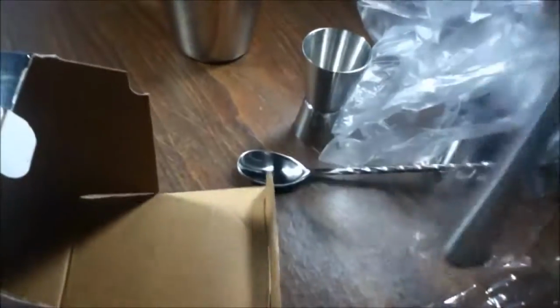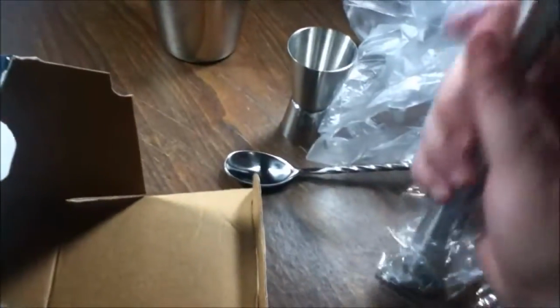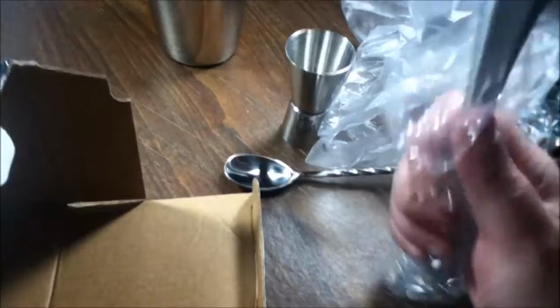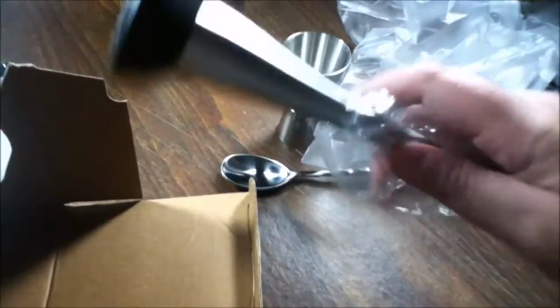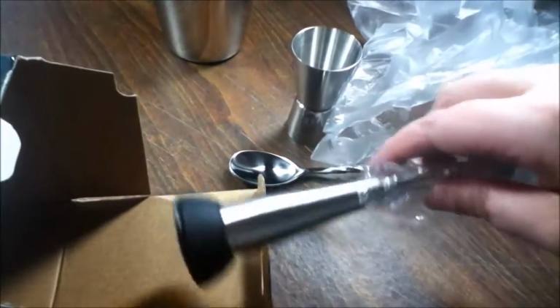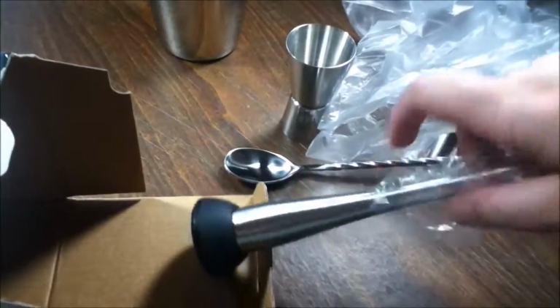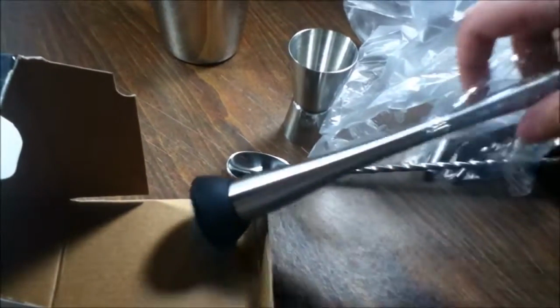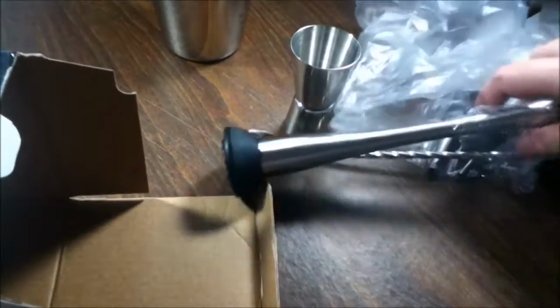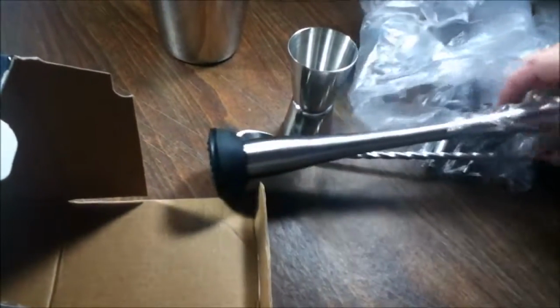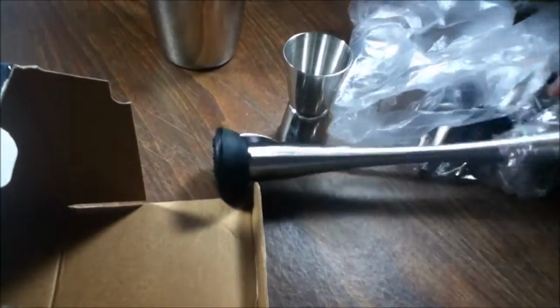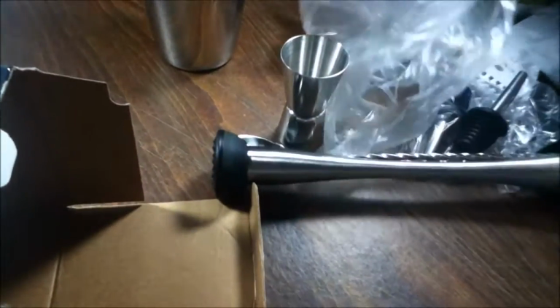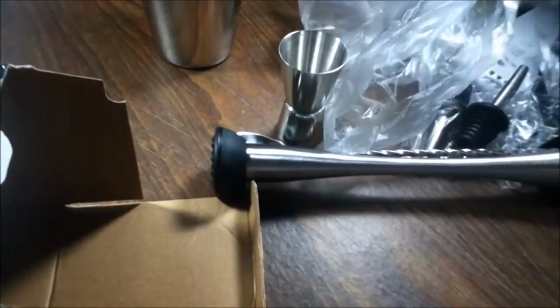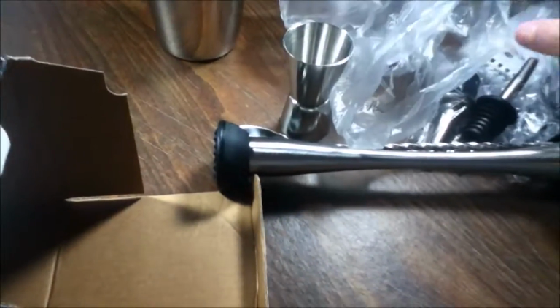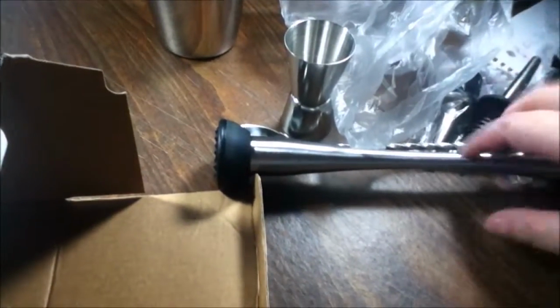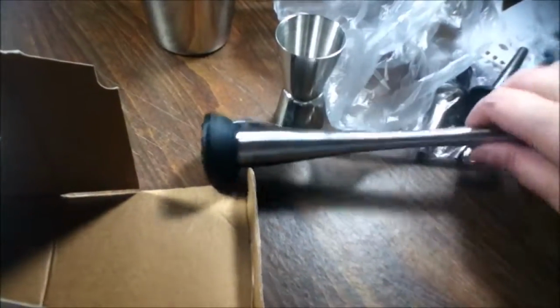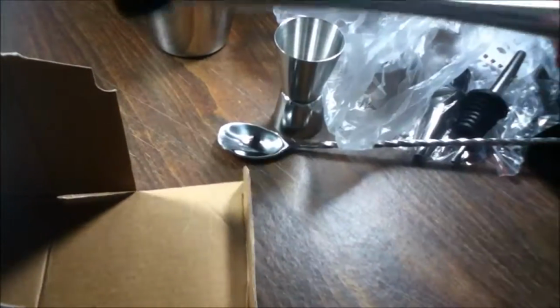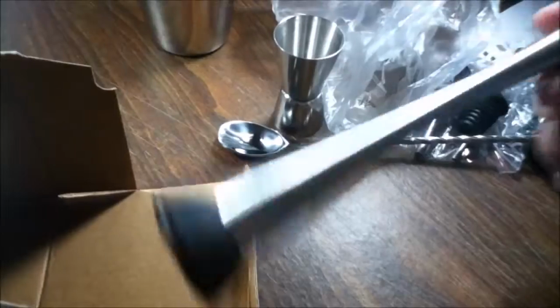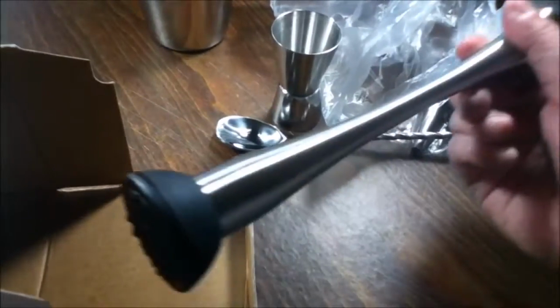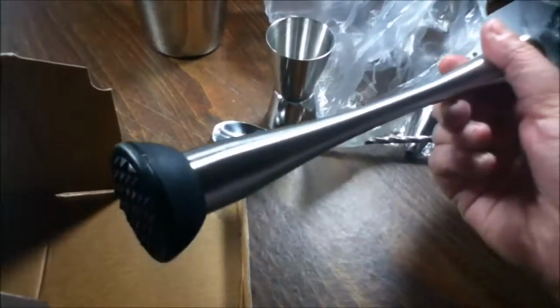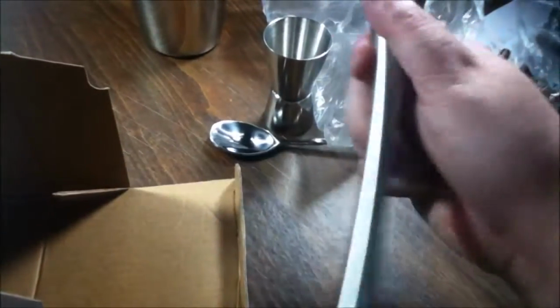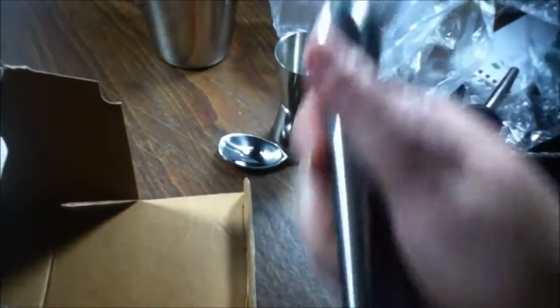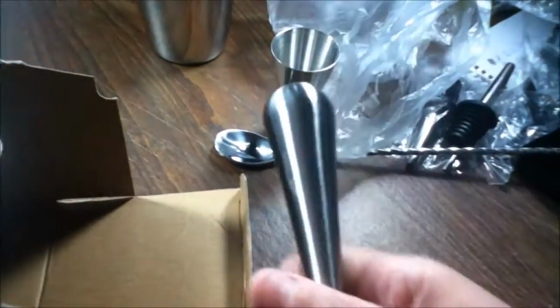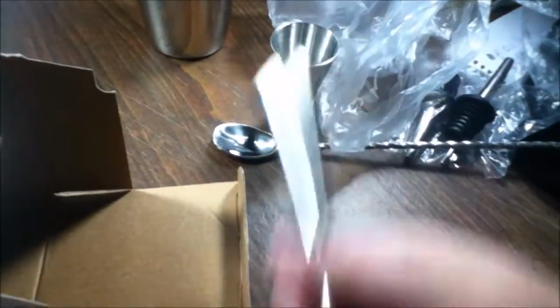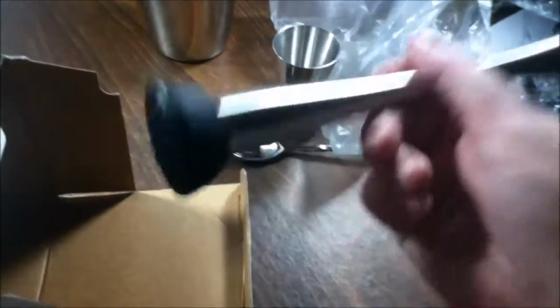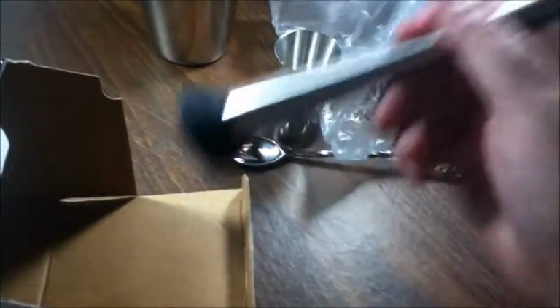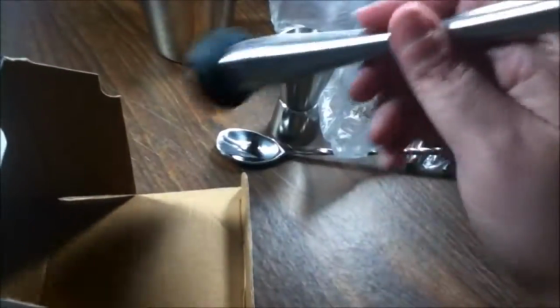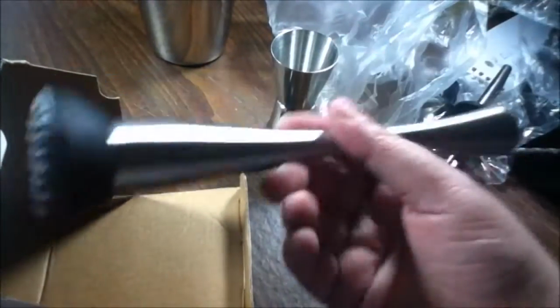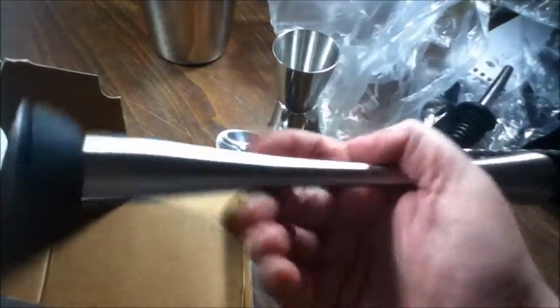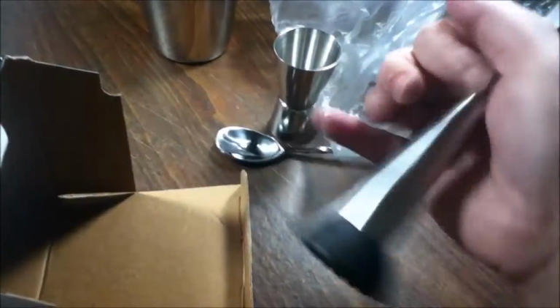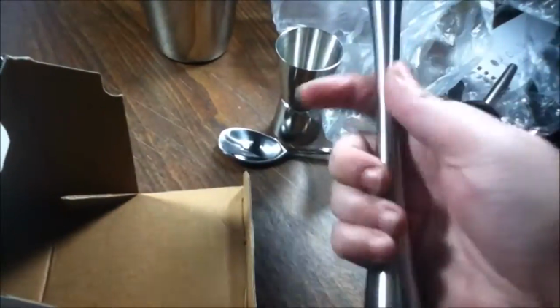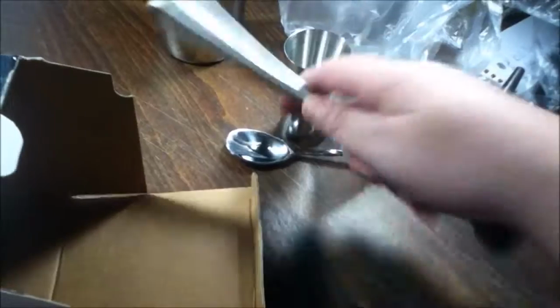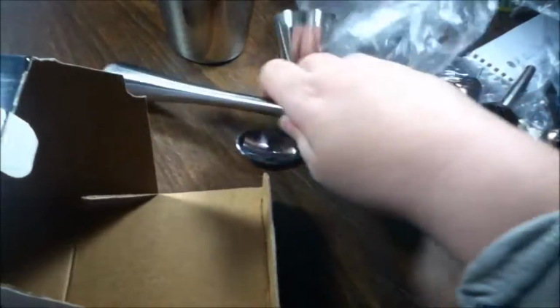I have never had a muddler in any of the kits I've ever checked out before. This thing is really nice and it's very sturdy. Oh, it's so nice — I like the feel of it.